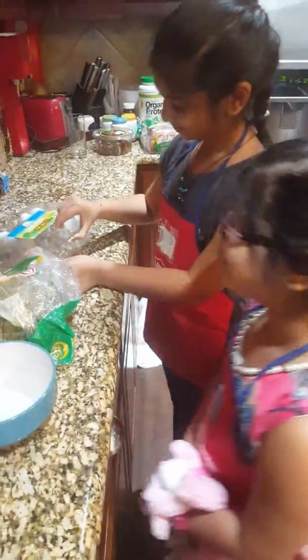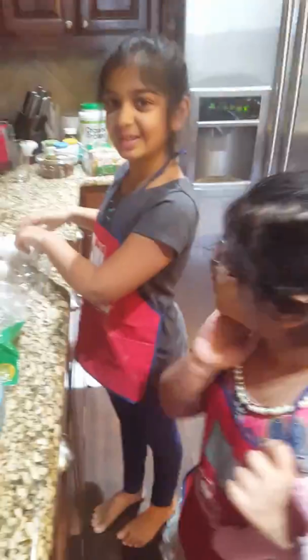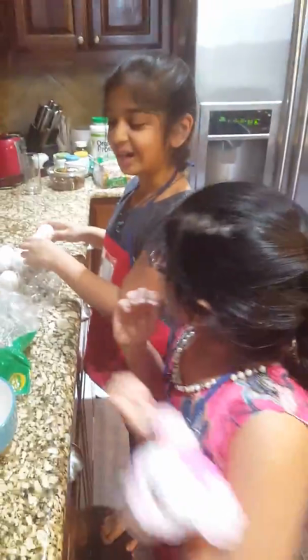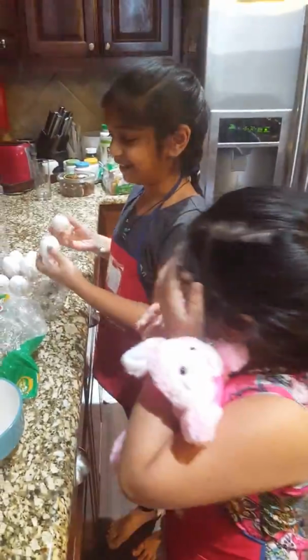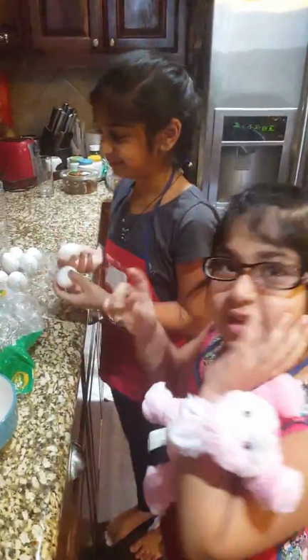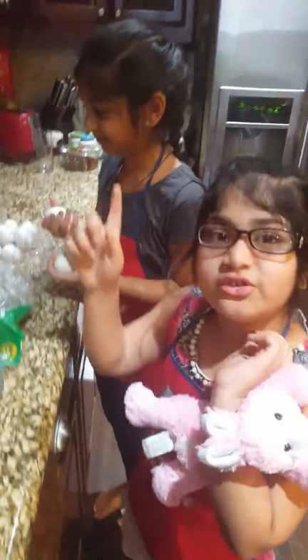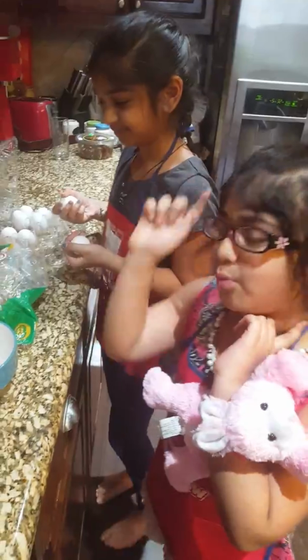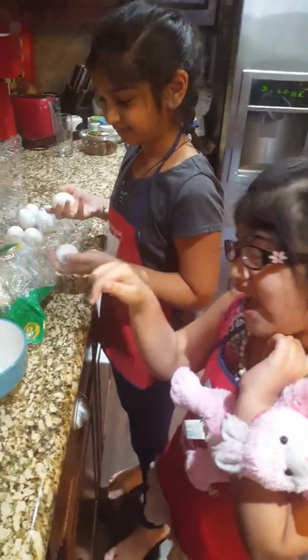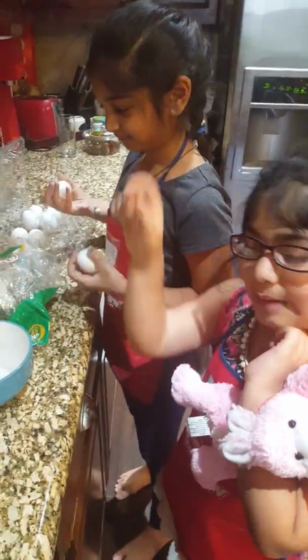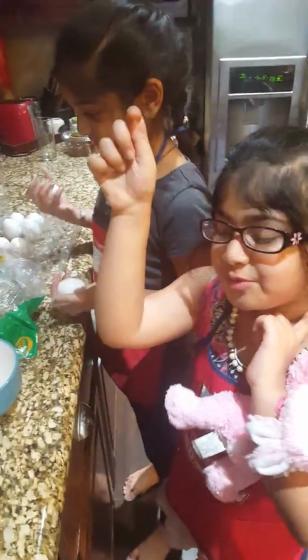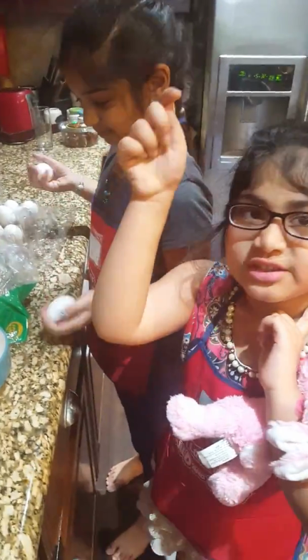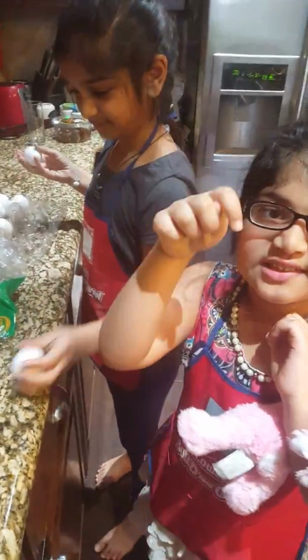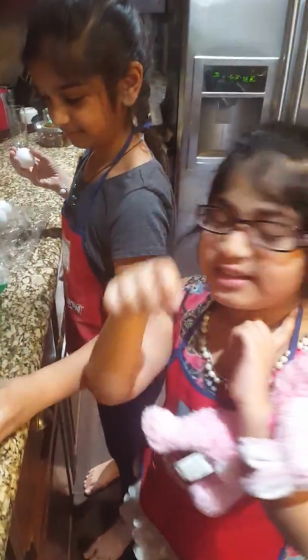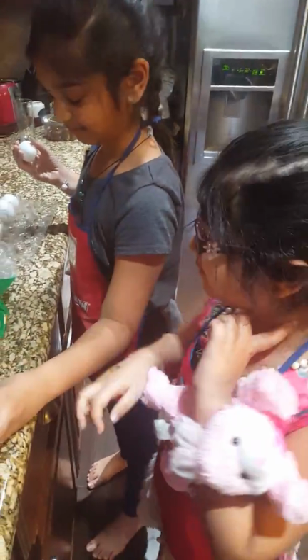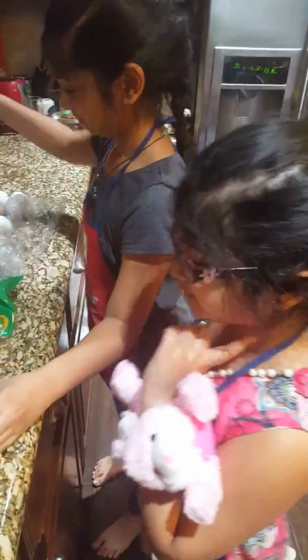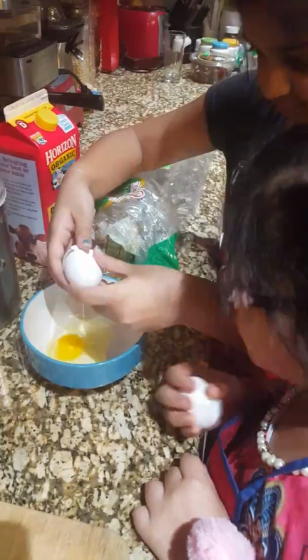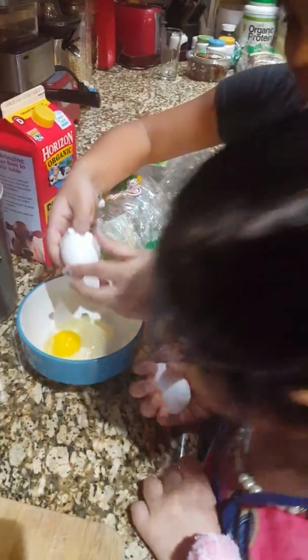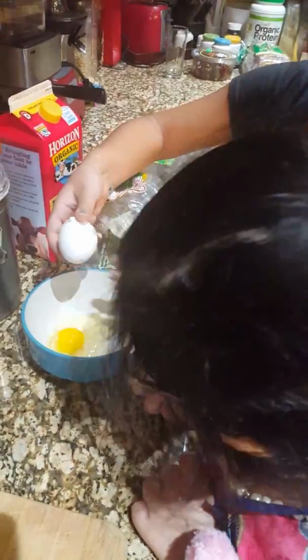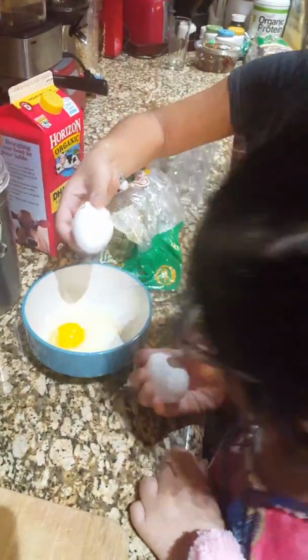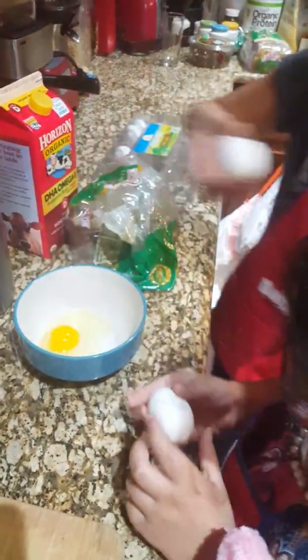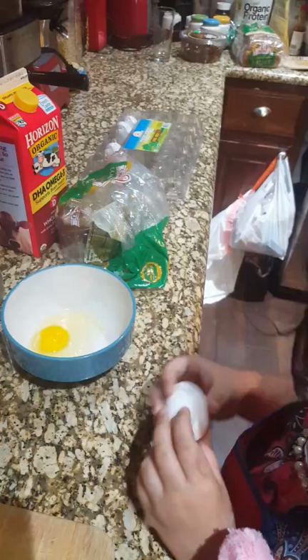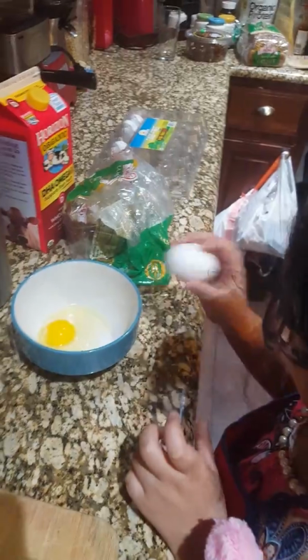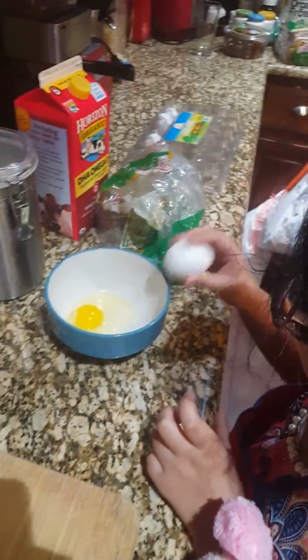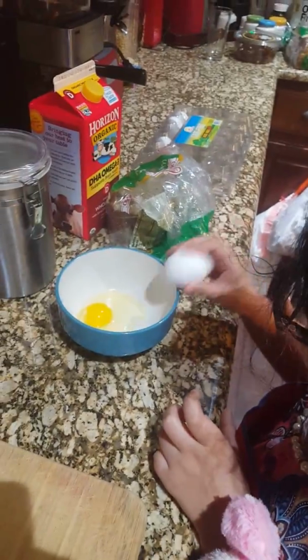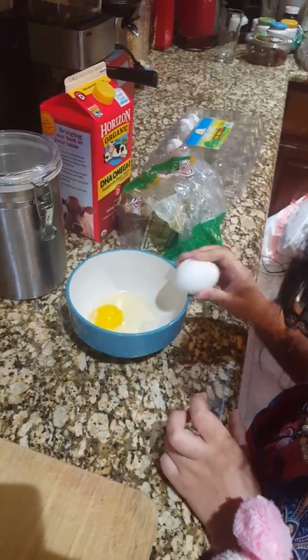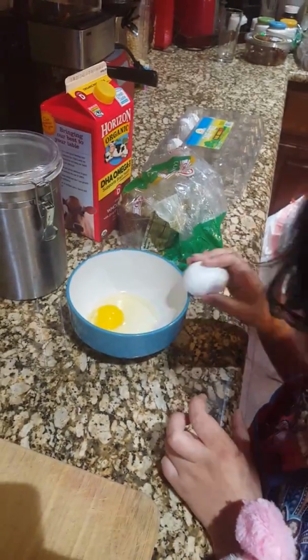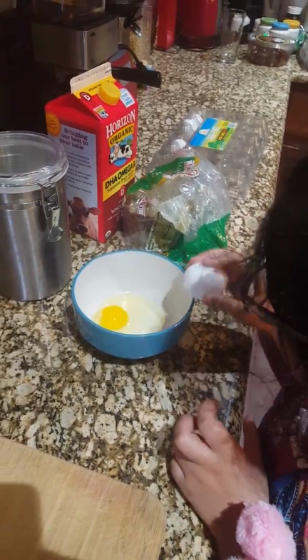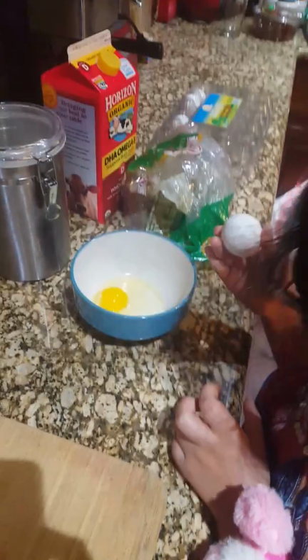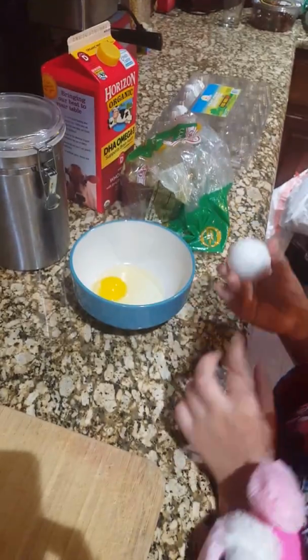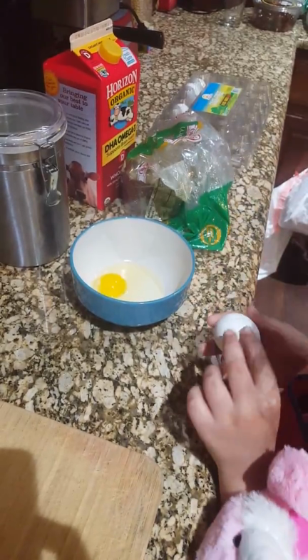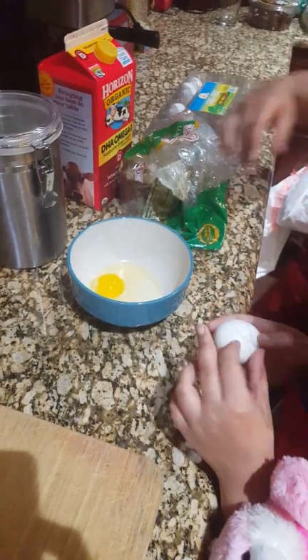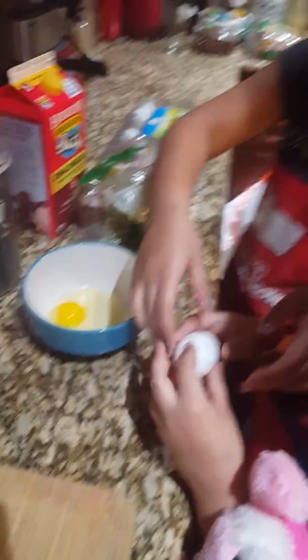Let's get started. She'll be doing one egg and I'm going to do the next egg. This is getting cracked.